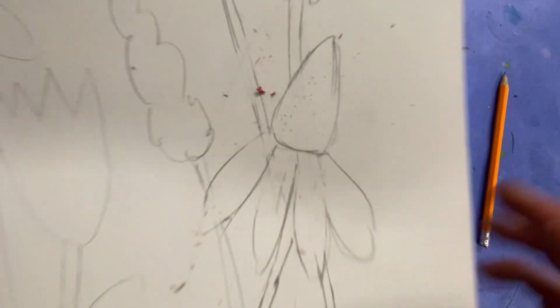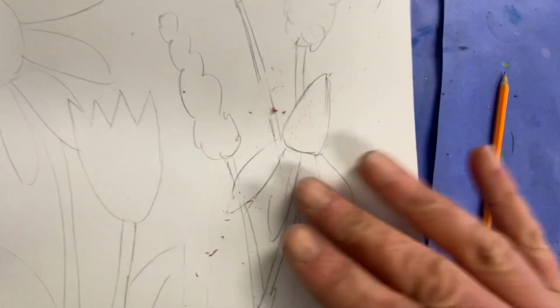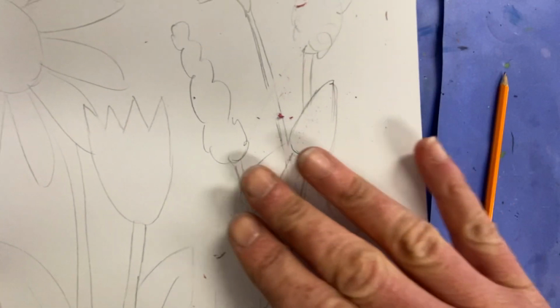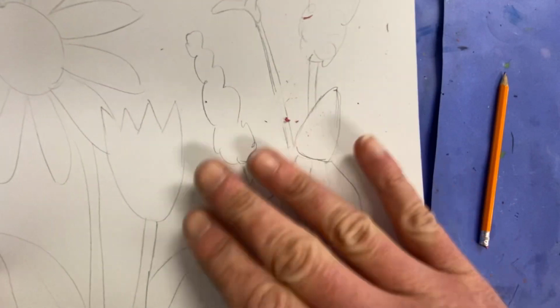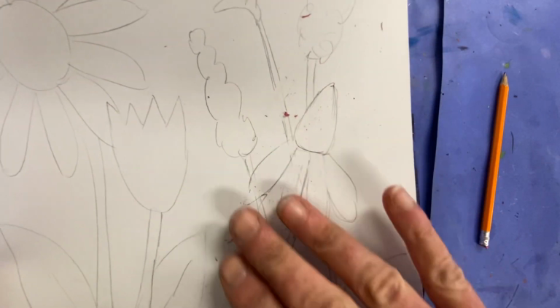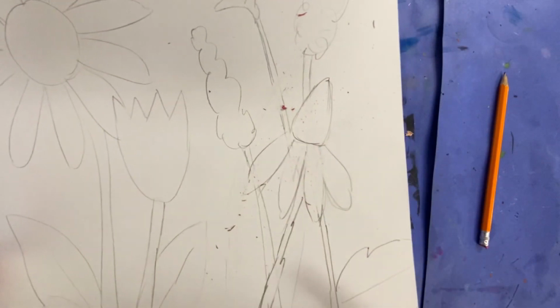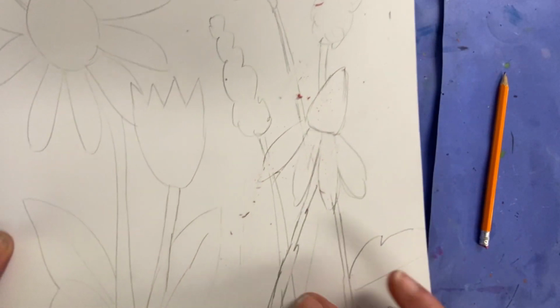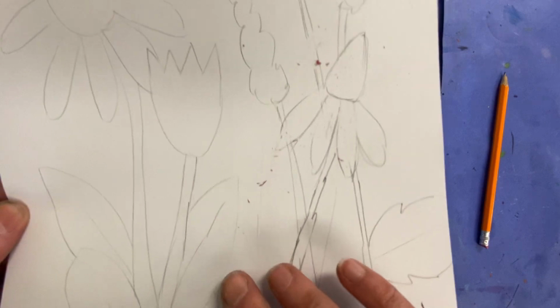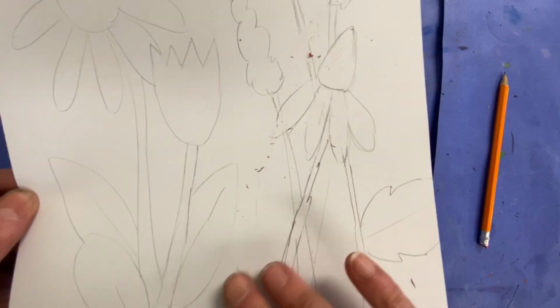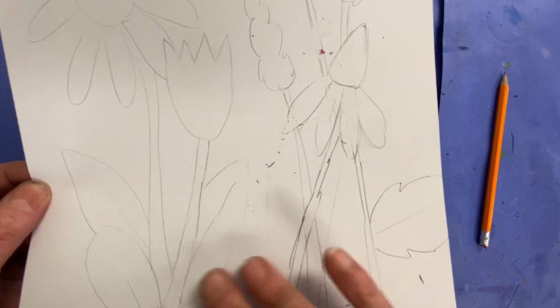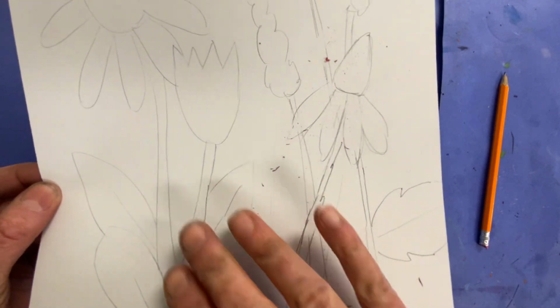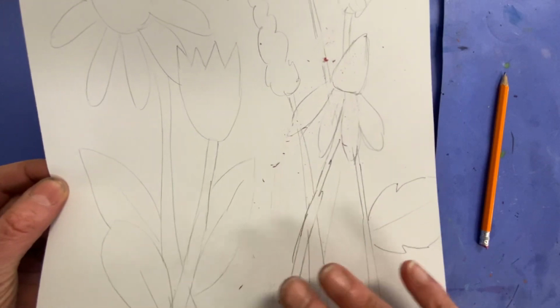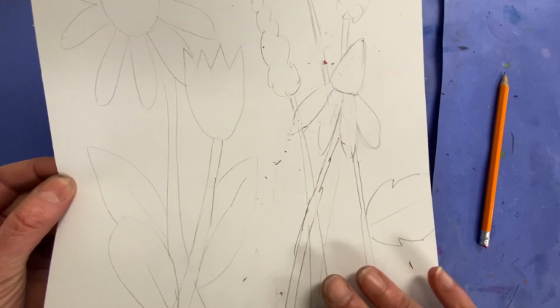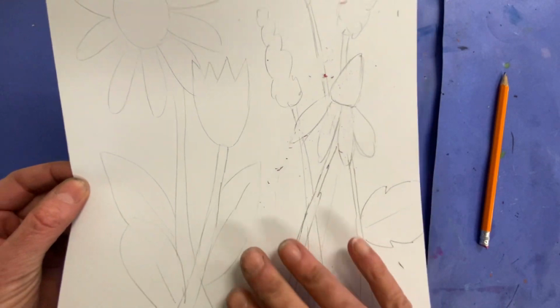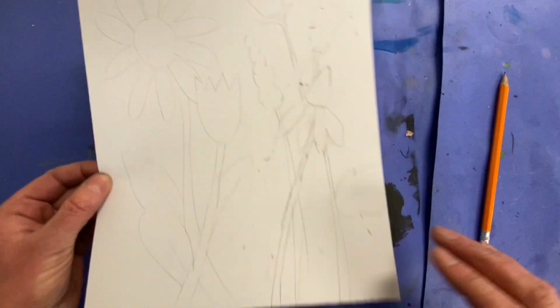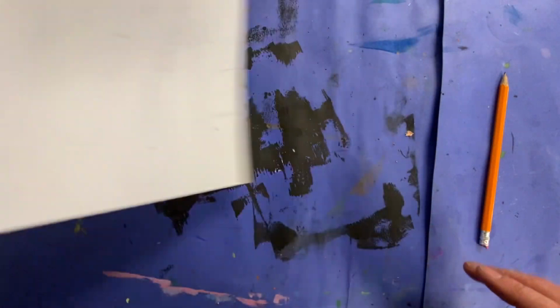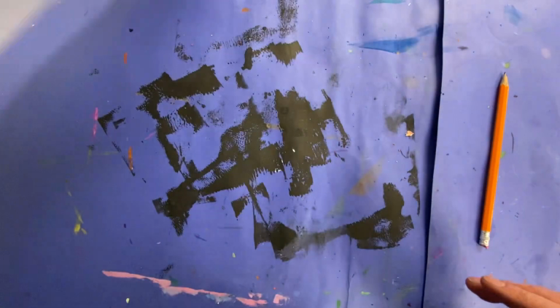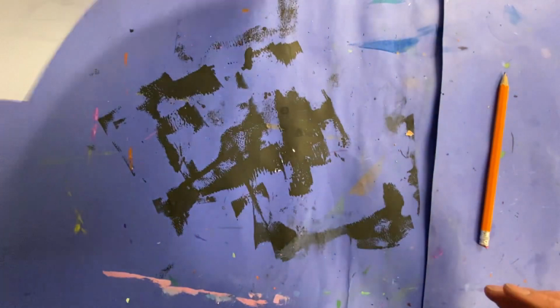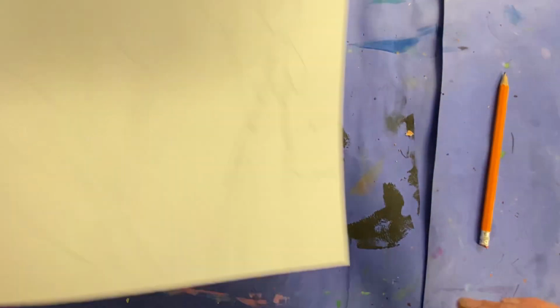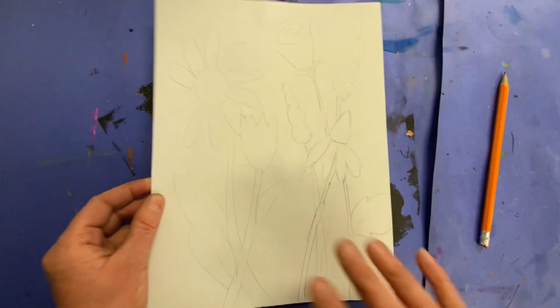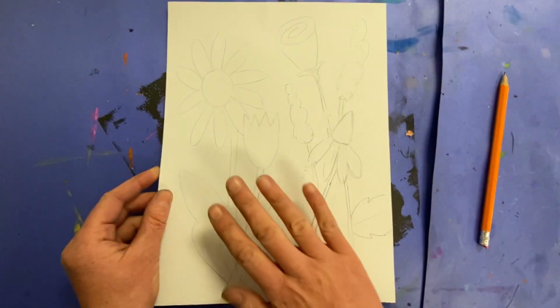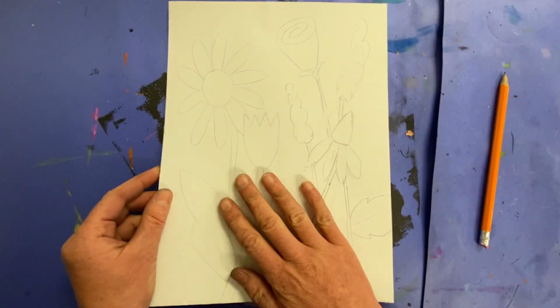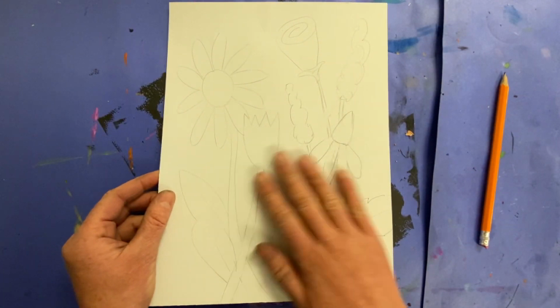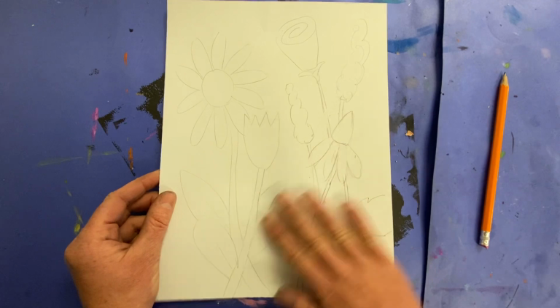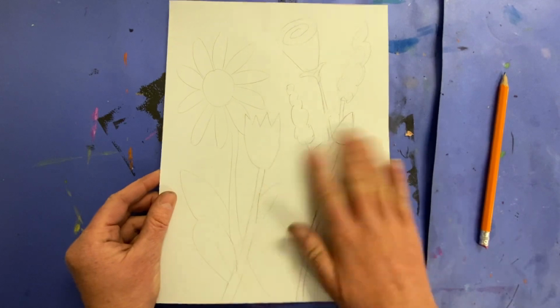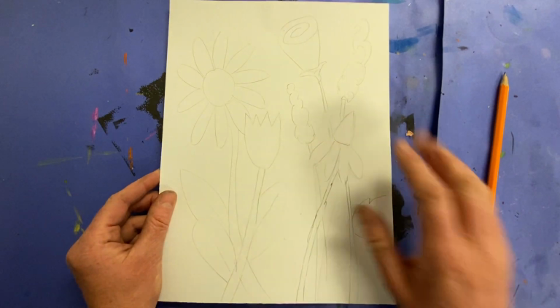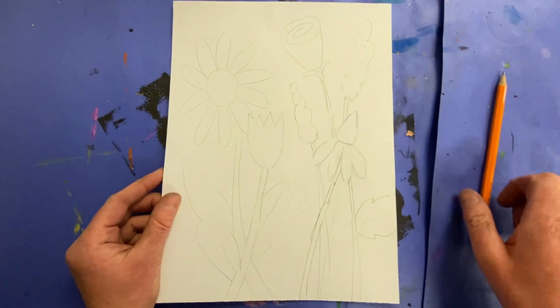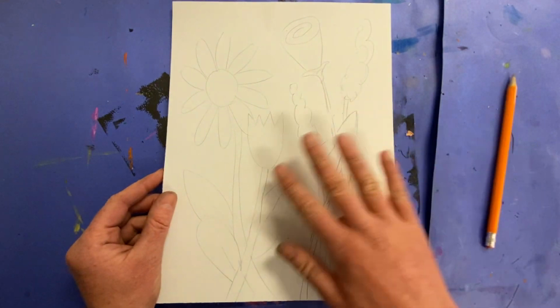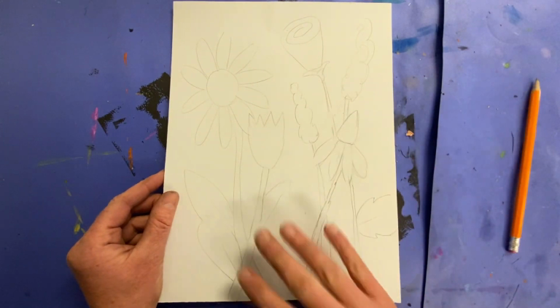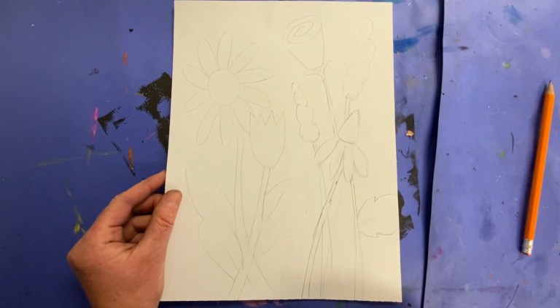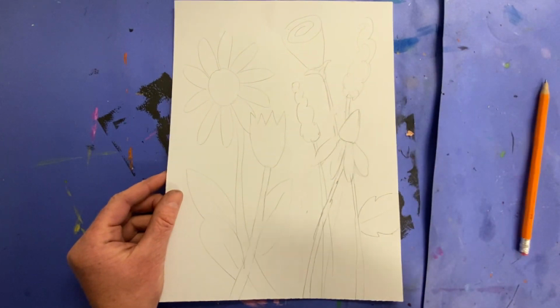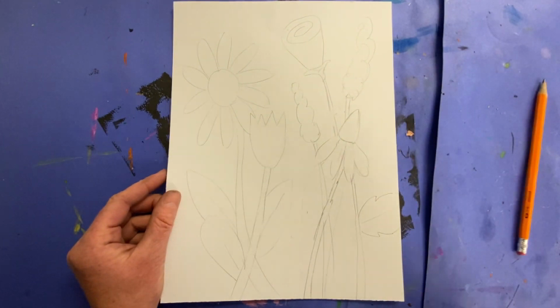You'll also see lots of eraser marks, and you can see I was effective in being able to erase those. So draw it light until you get it right, and that way you can go back and make changes.